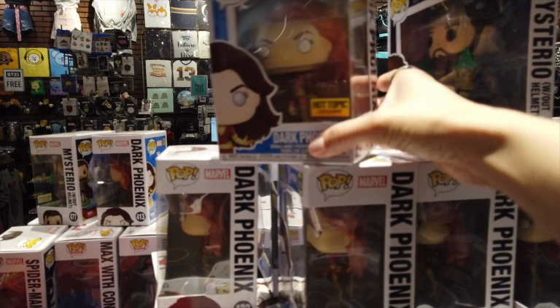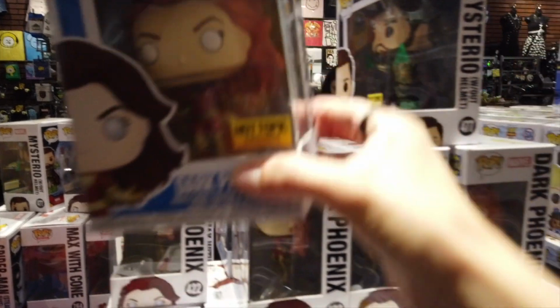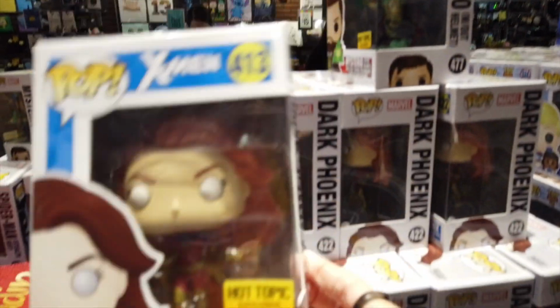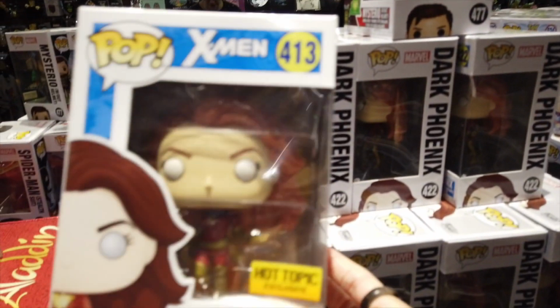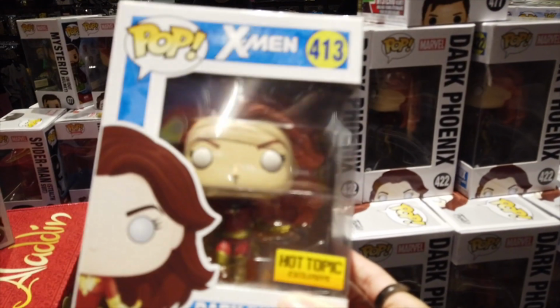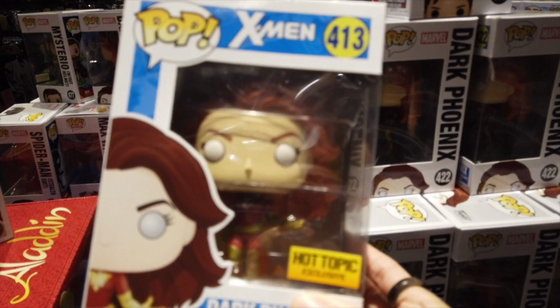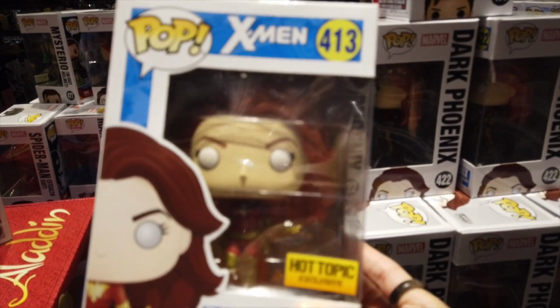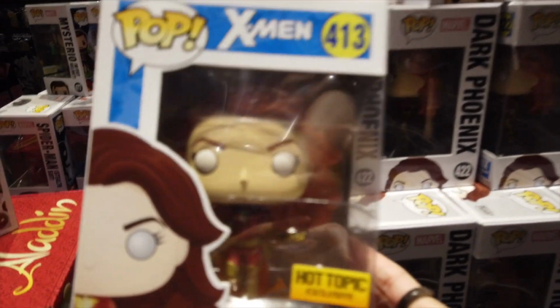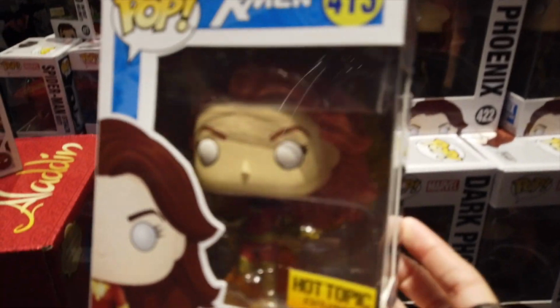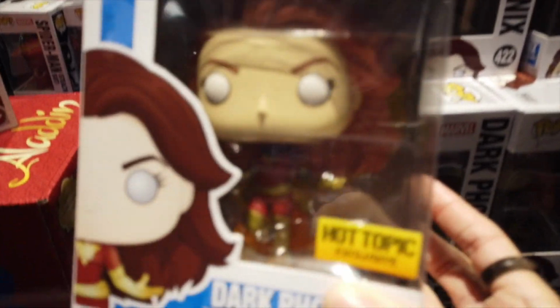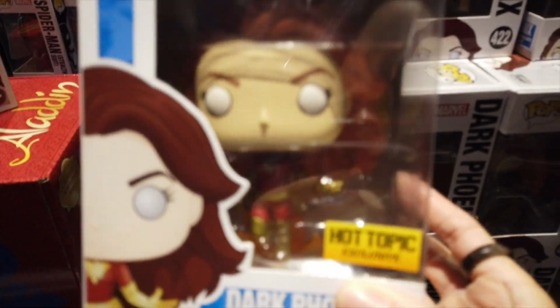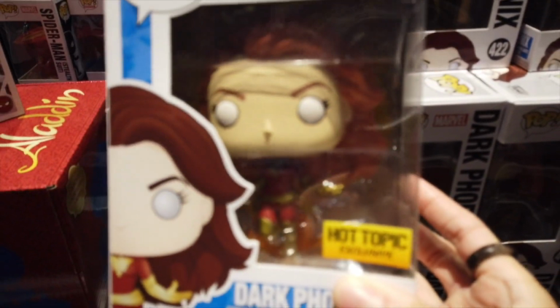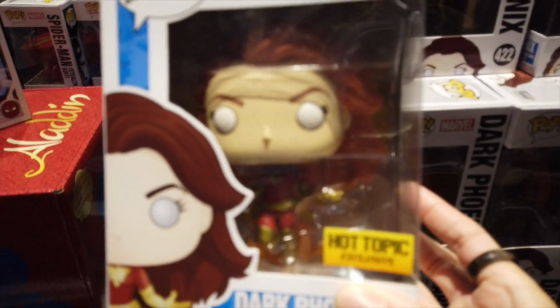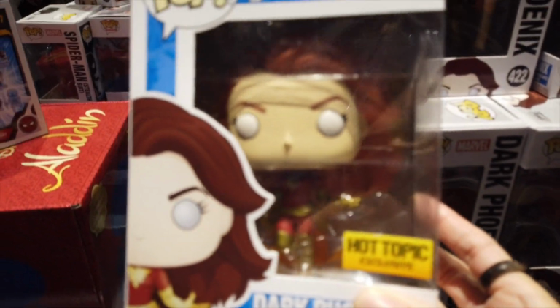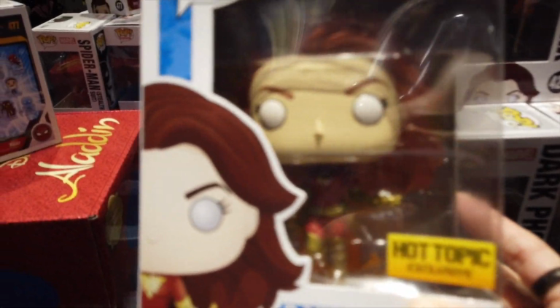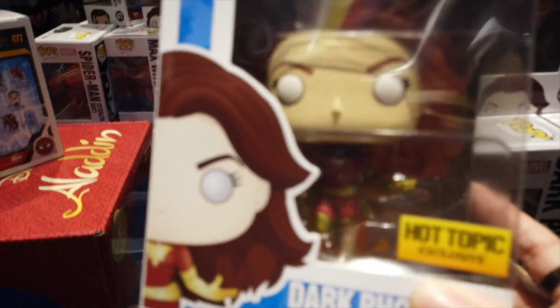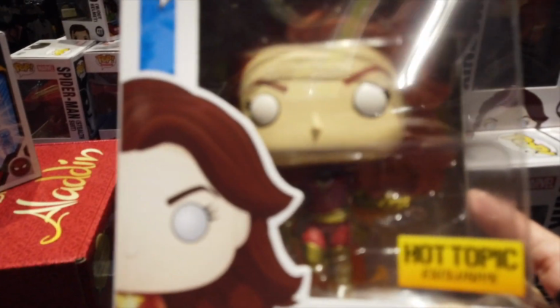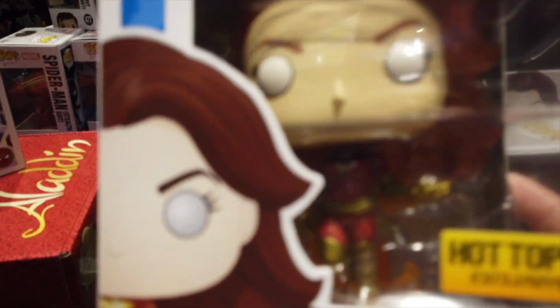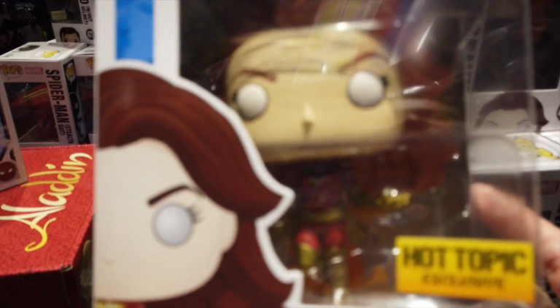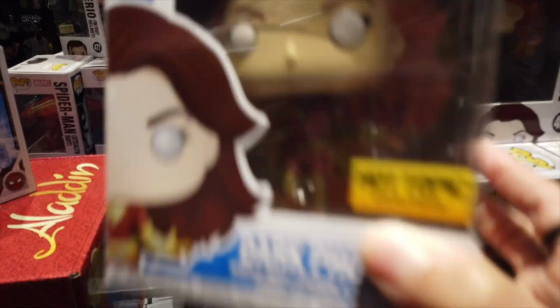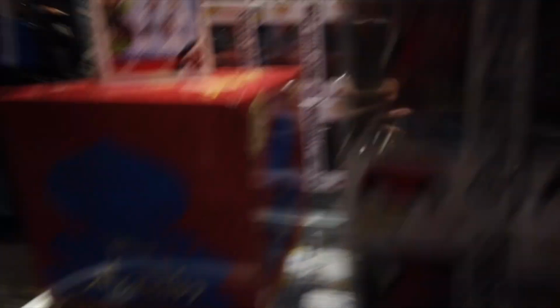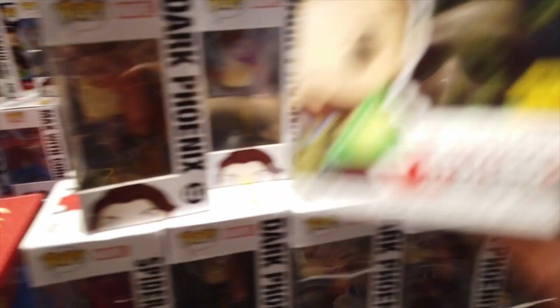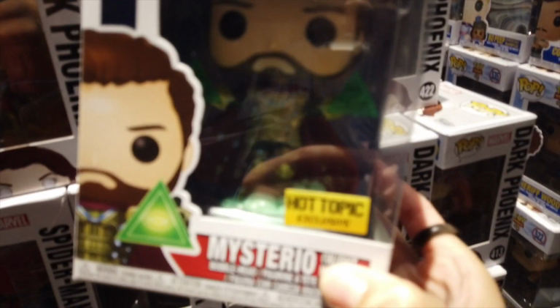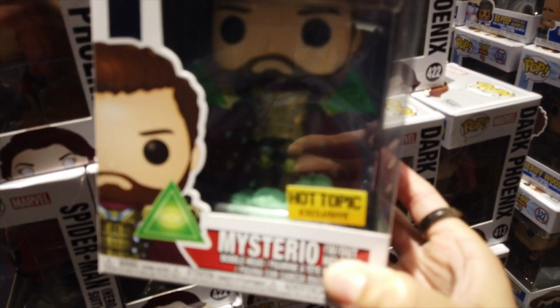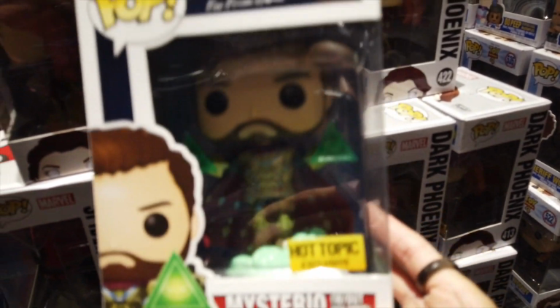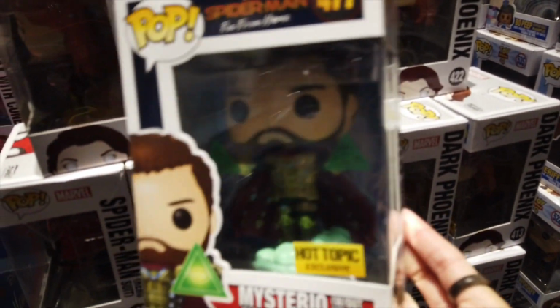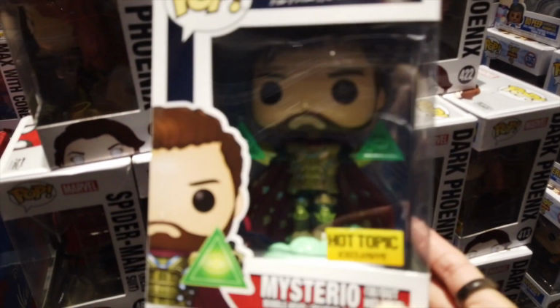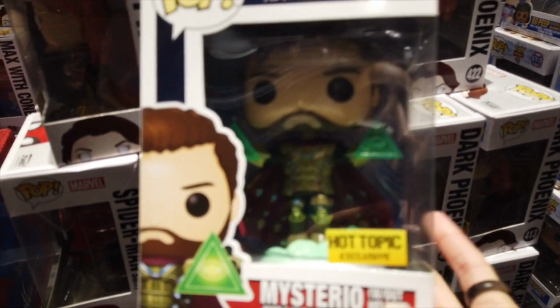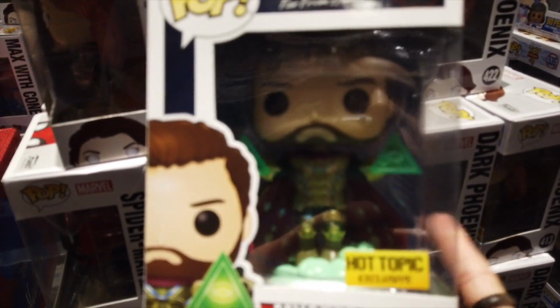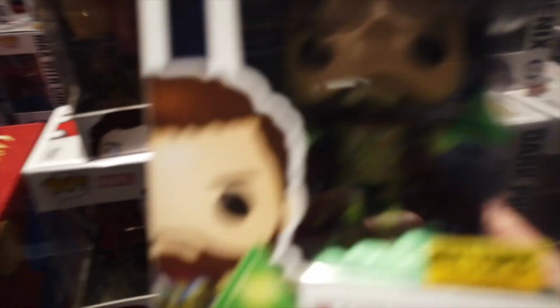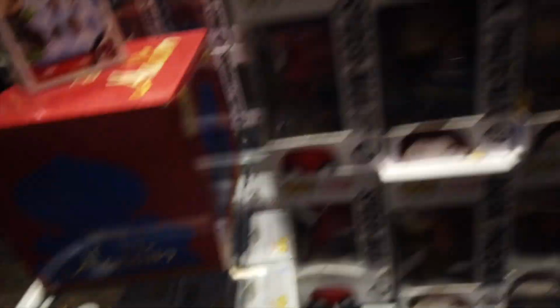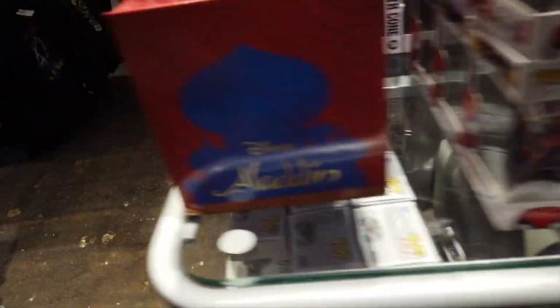The chase is a glow - it glows. That one doesn't glow, this one doesn't glow. We got Mysterio from Spider-Man: Far From Home.